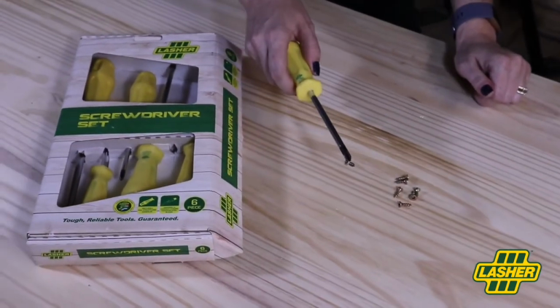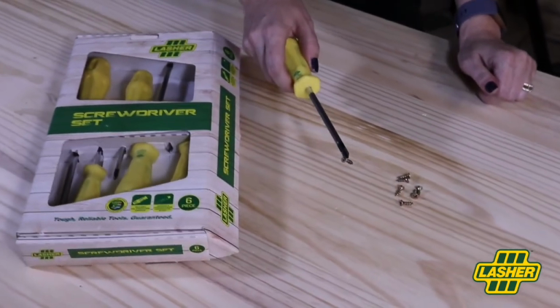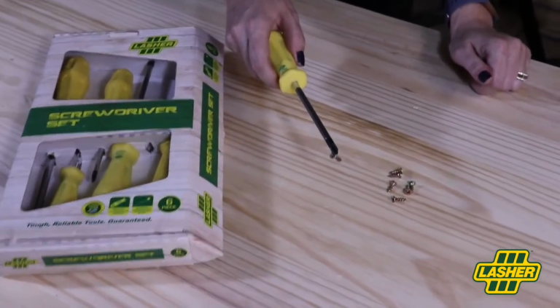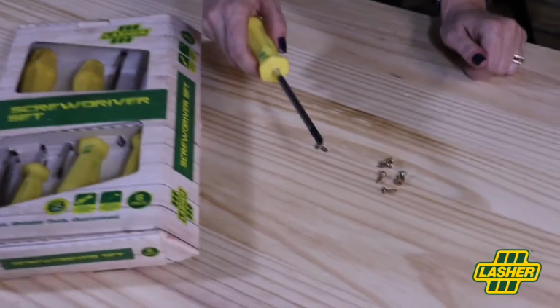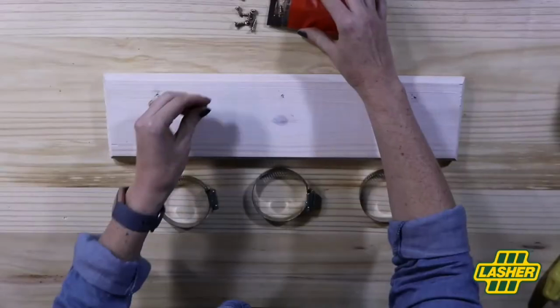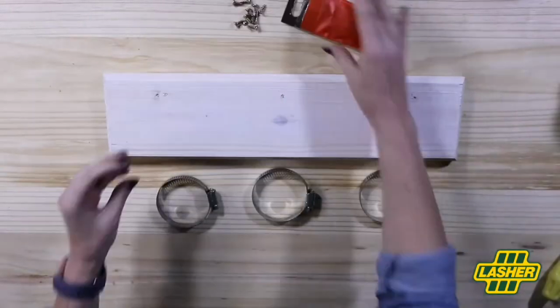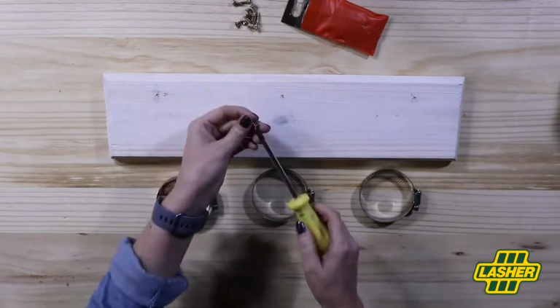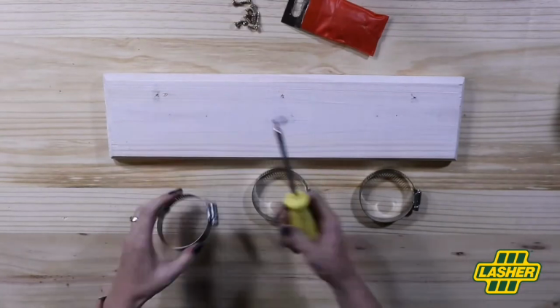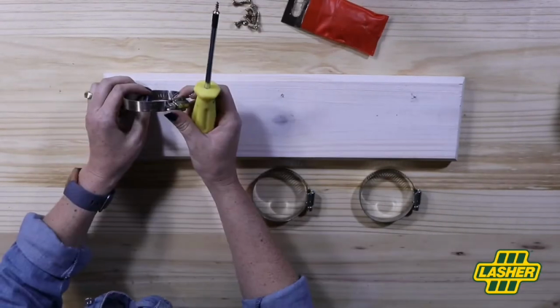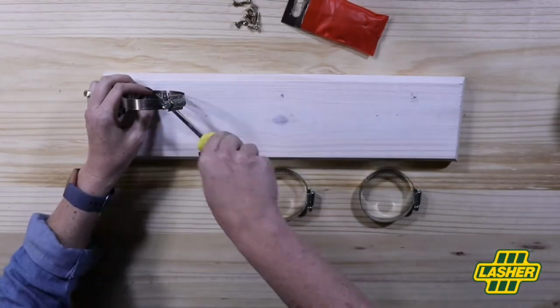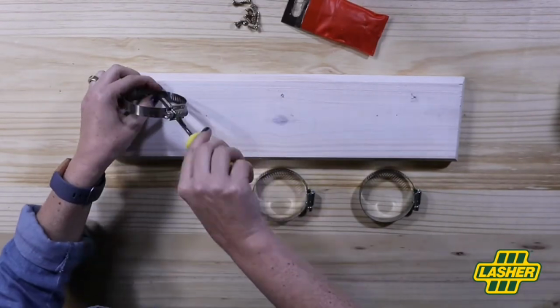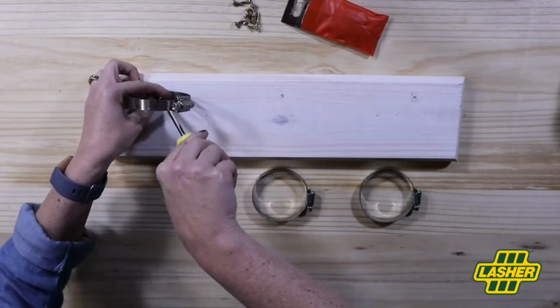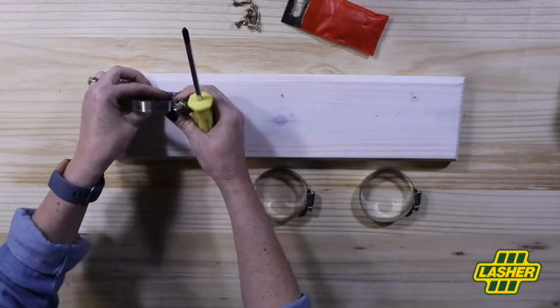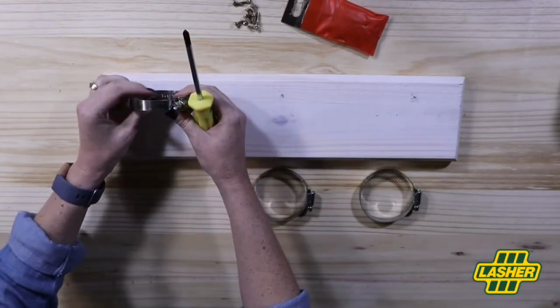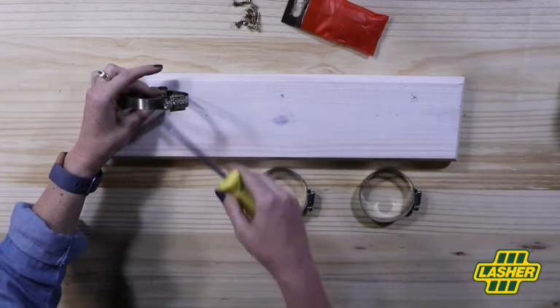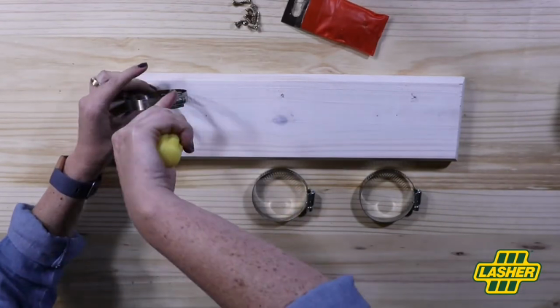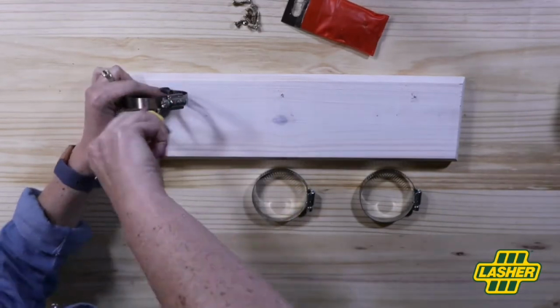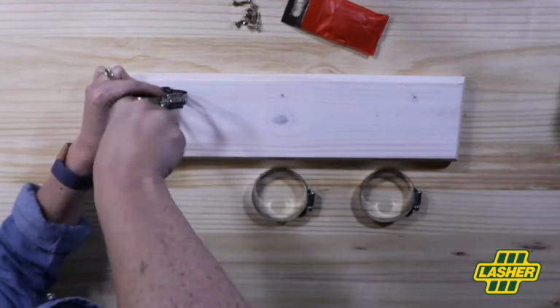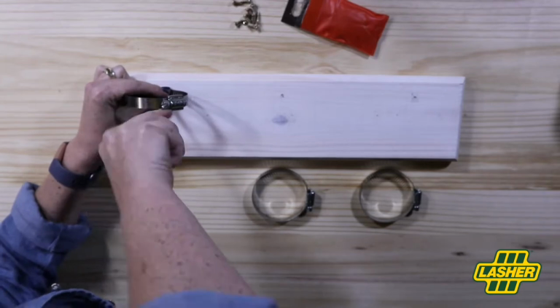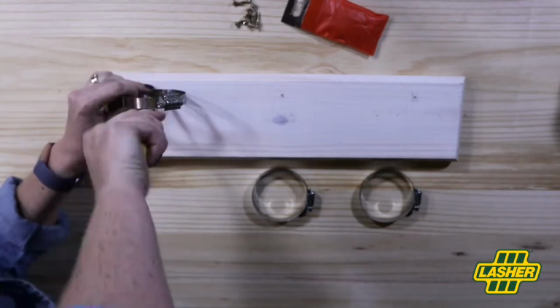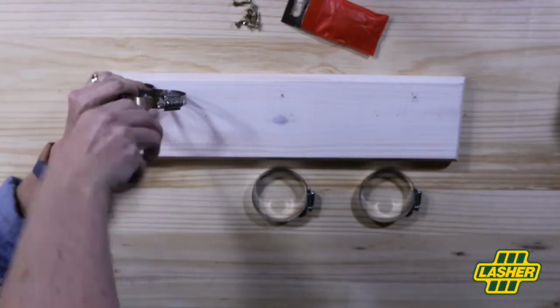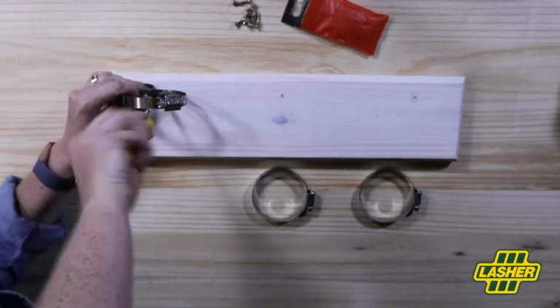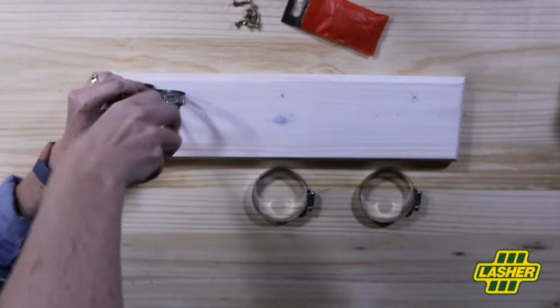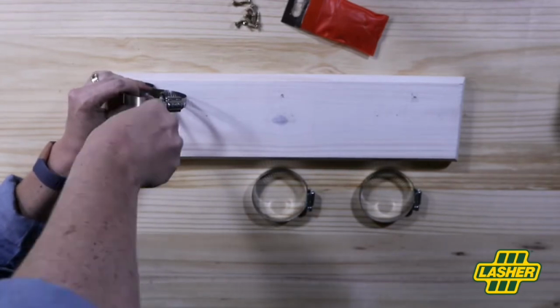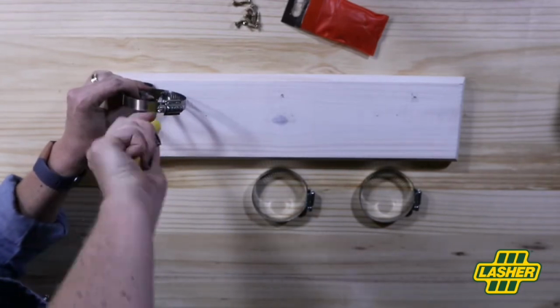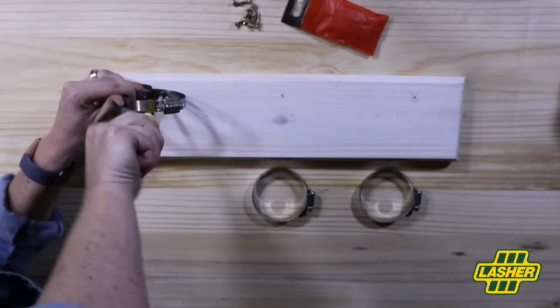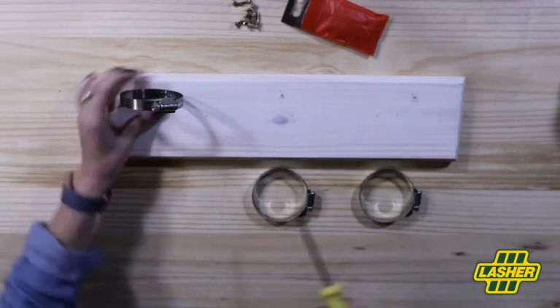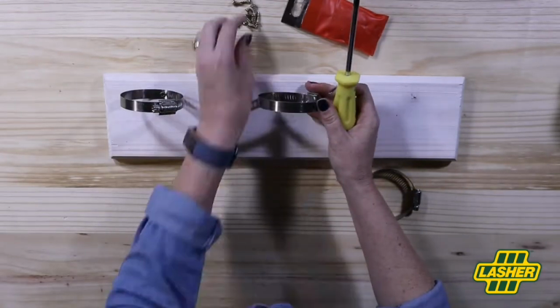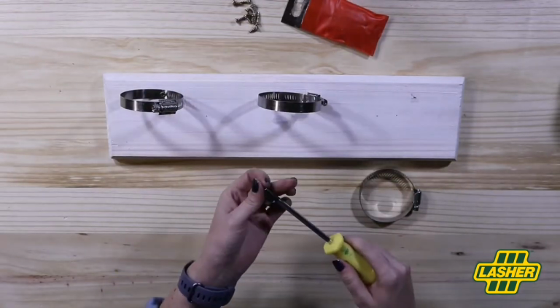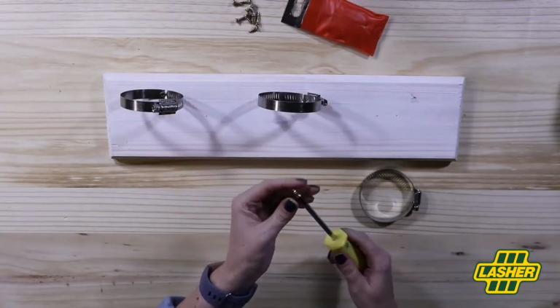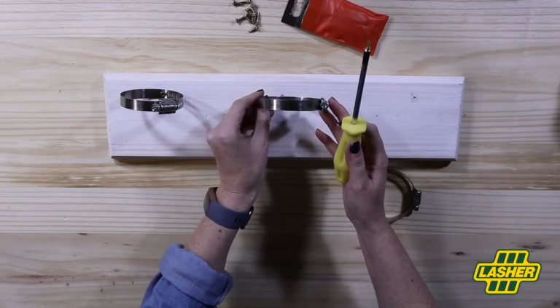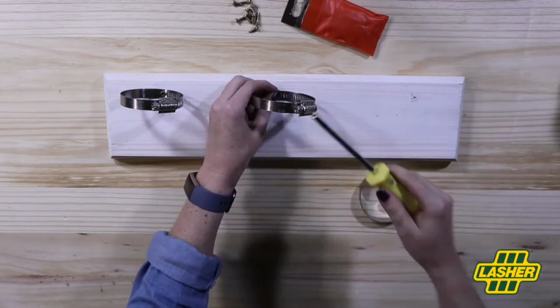Now it's time to attach the hose clamps to your backing board. What I'm doing is grabbing a short wood screw and driving it through the end slat of your hose clamp, making sure all the hose clamps face in one direction.